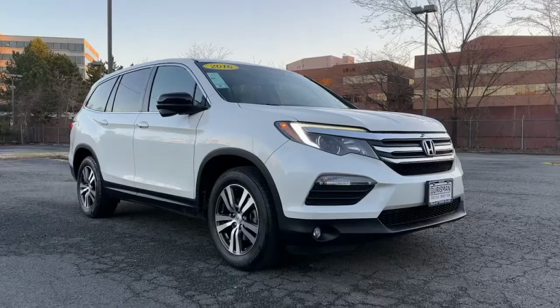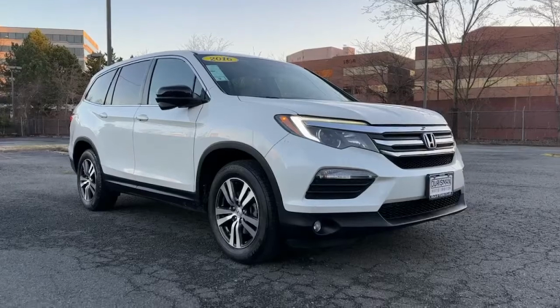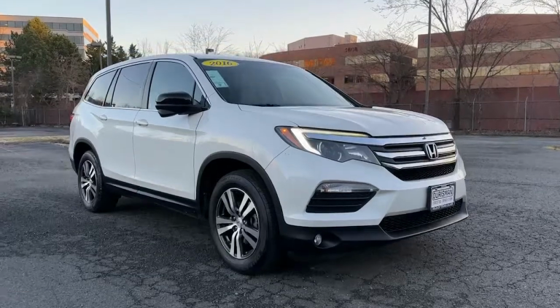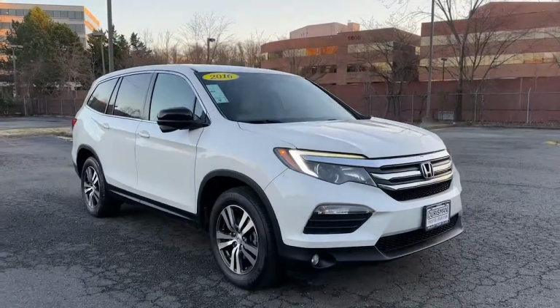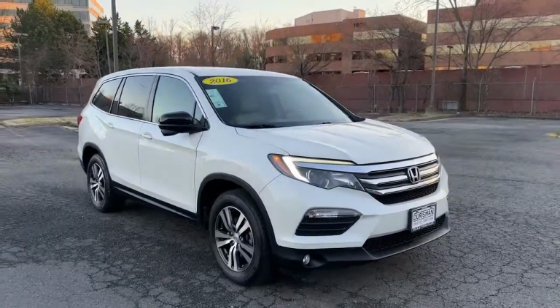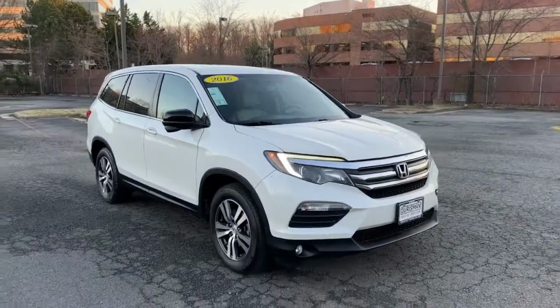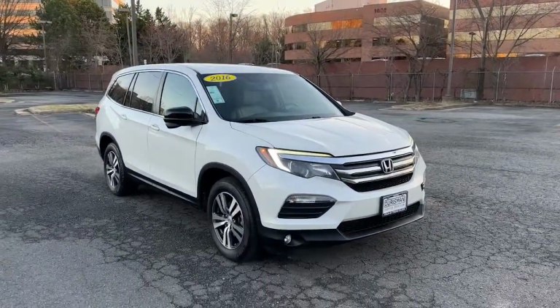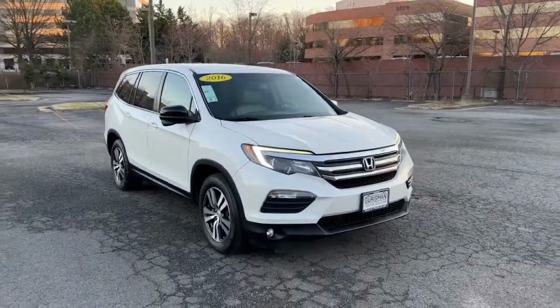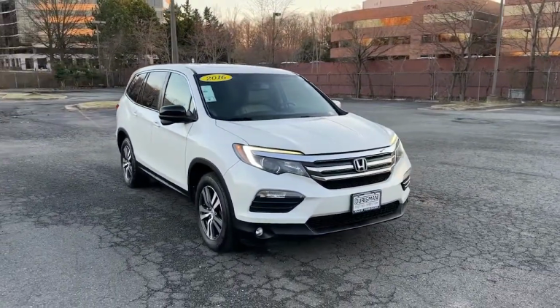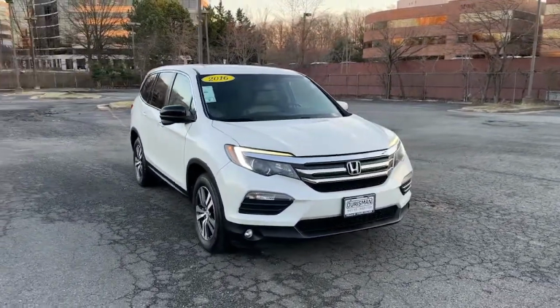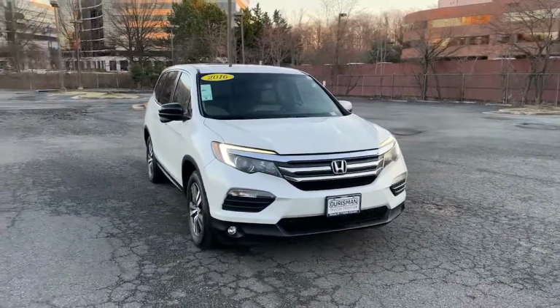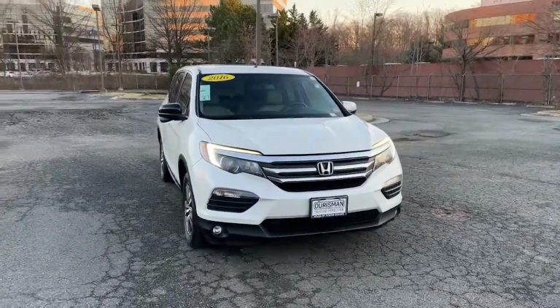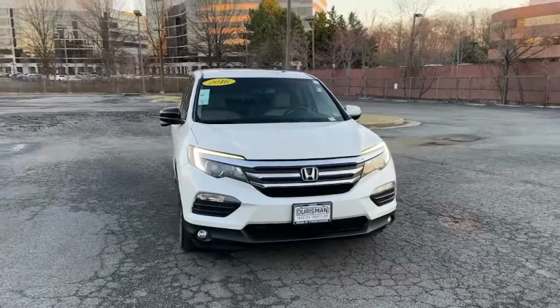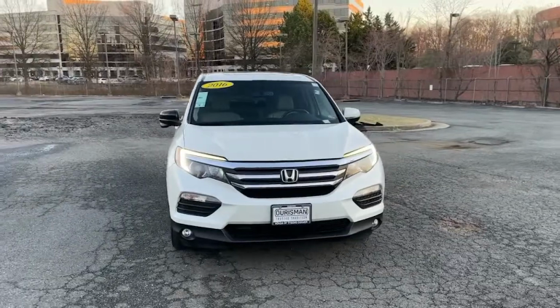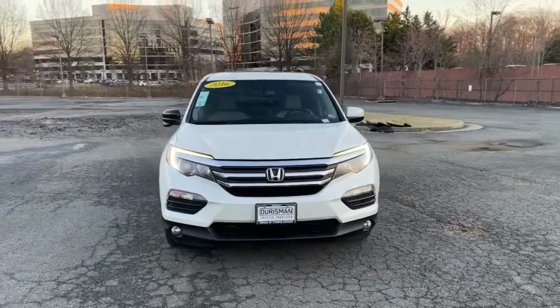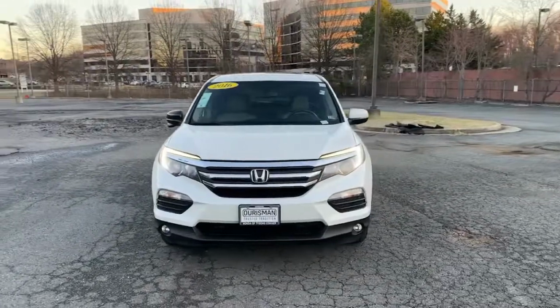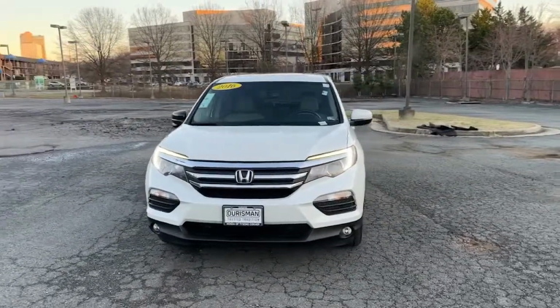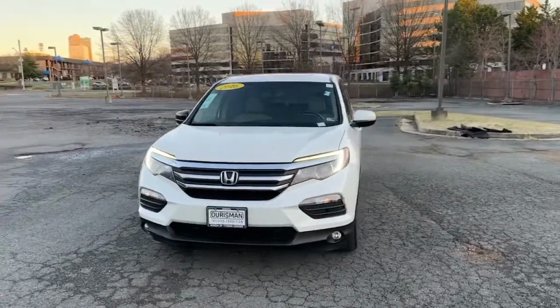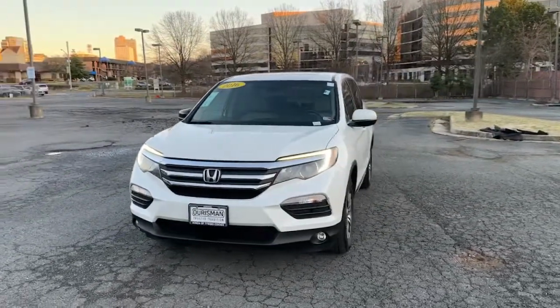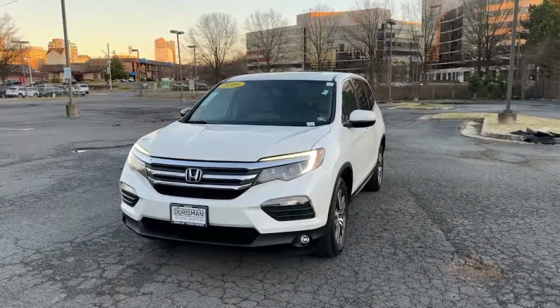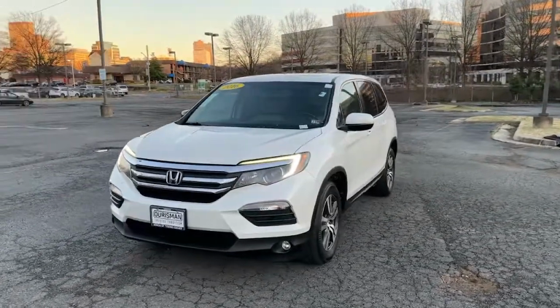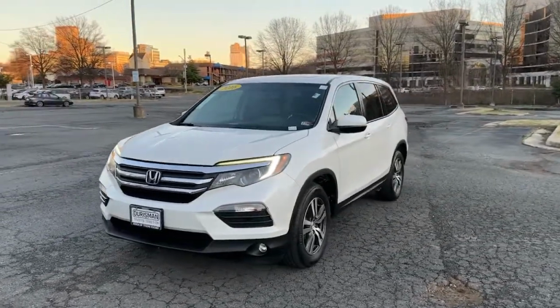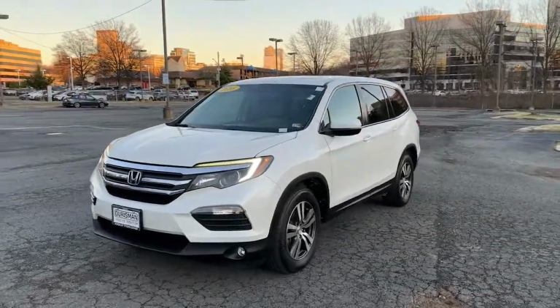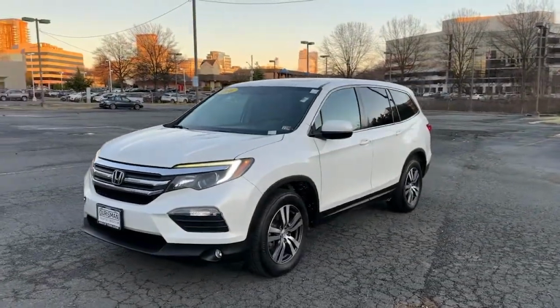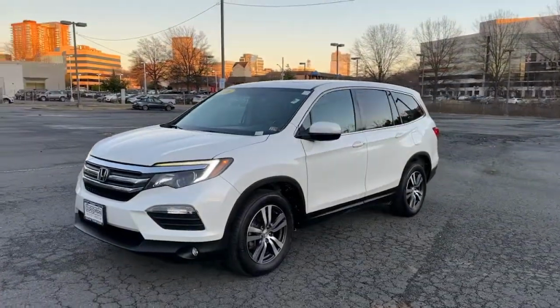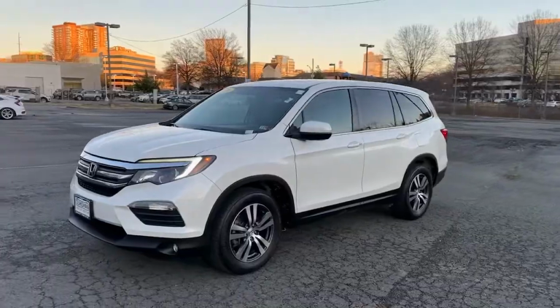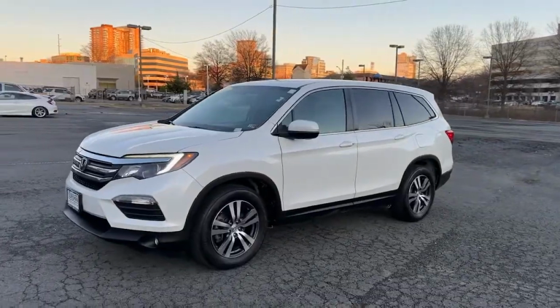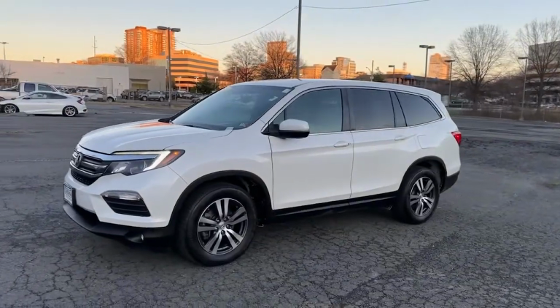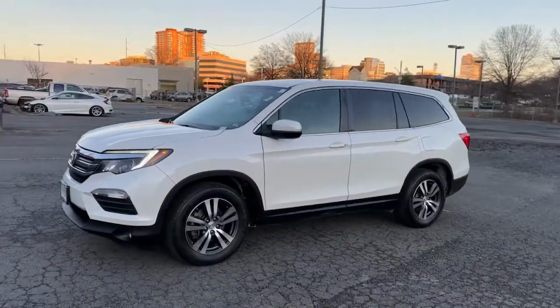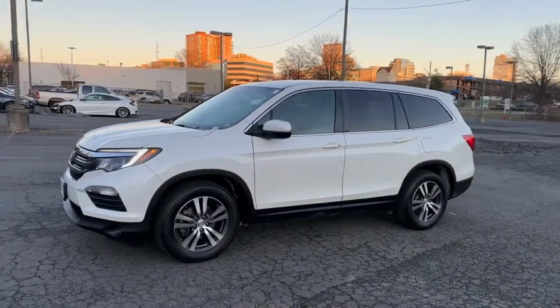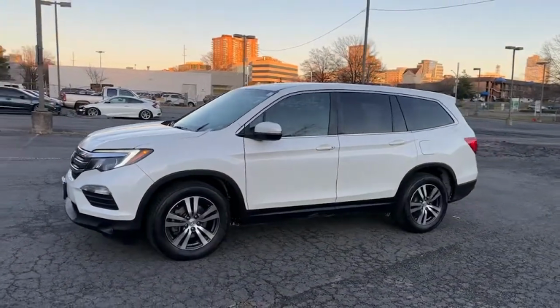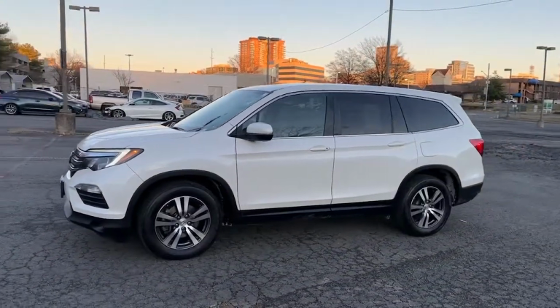Get into a car with value. 2016 Honda Pilot. This vehicle is an outstanding buy with fewer than 120,000 miles on the odometer. Take a closer look at this super capable Pilot.